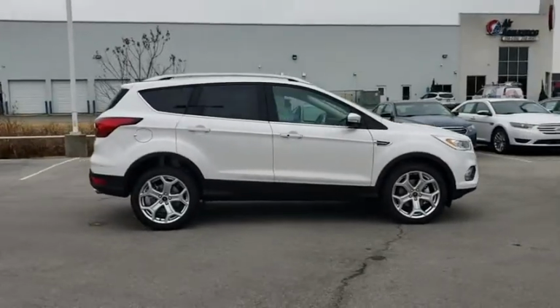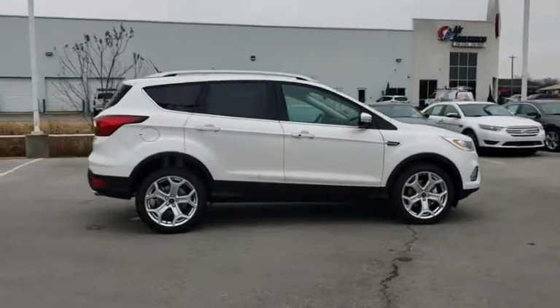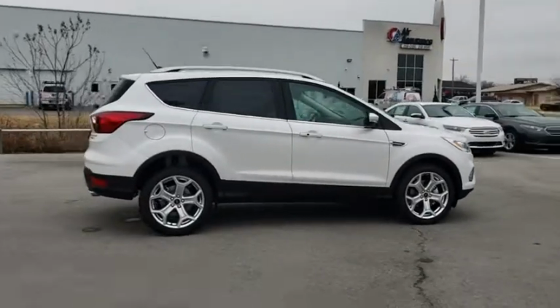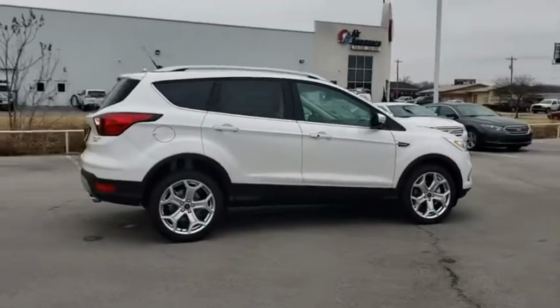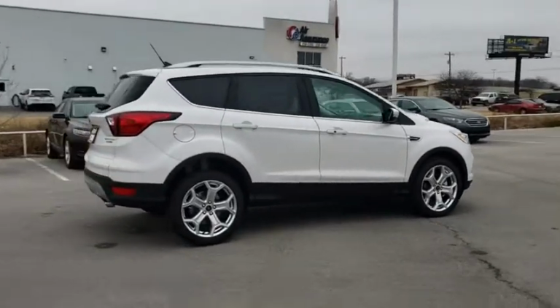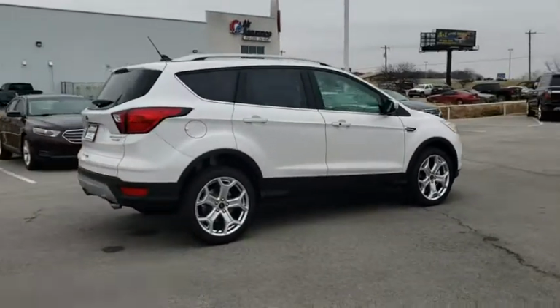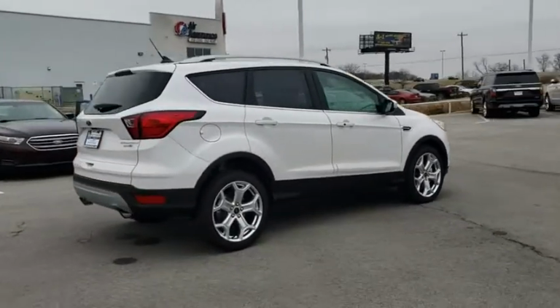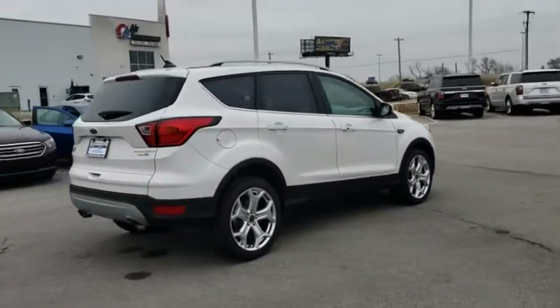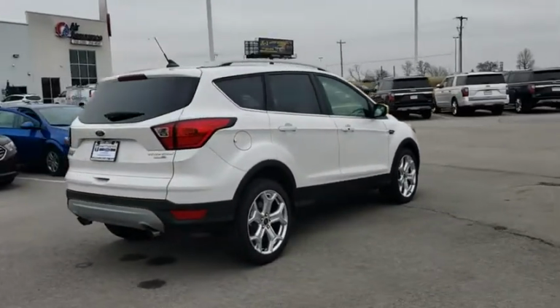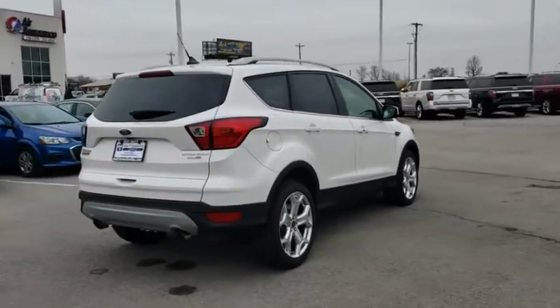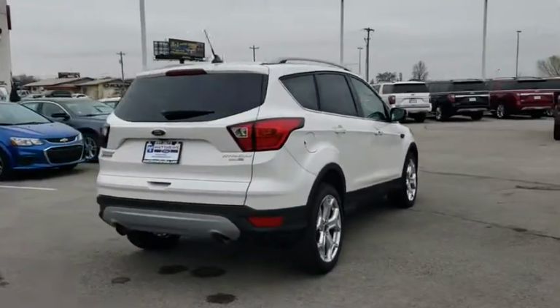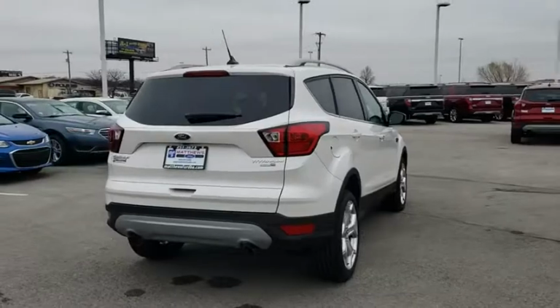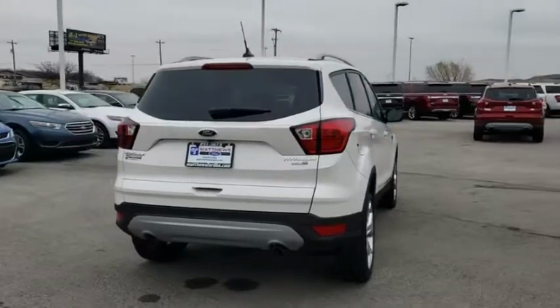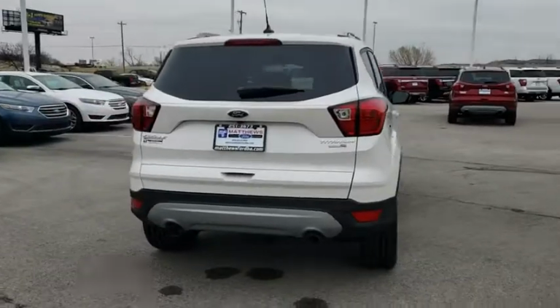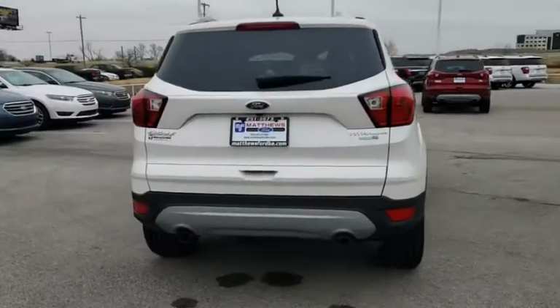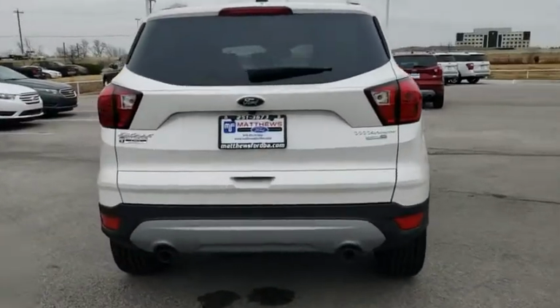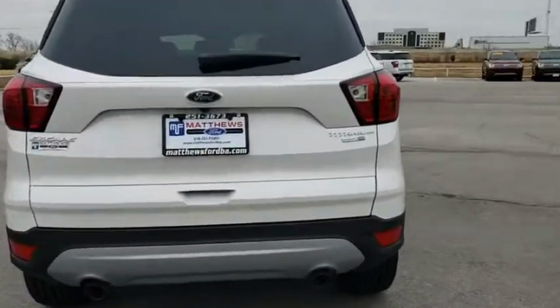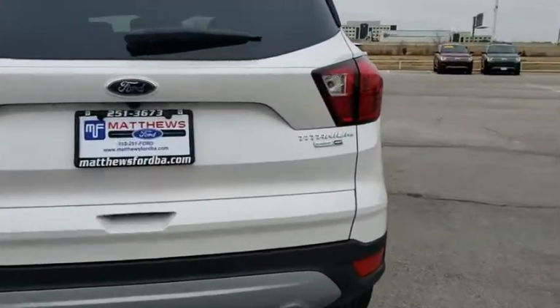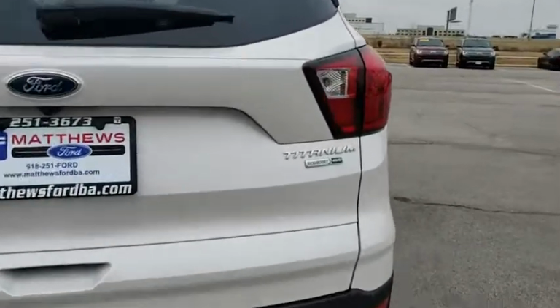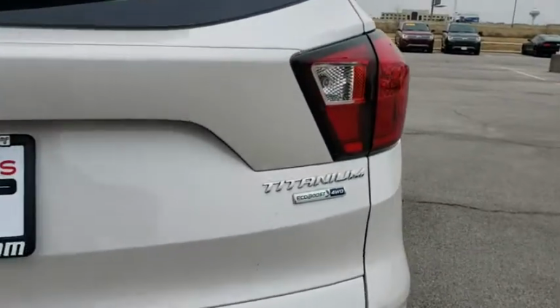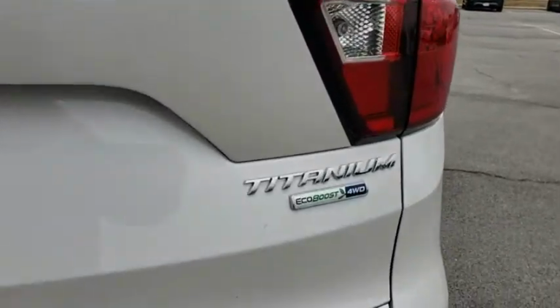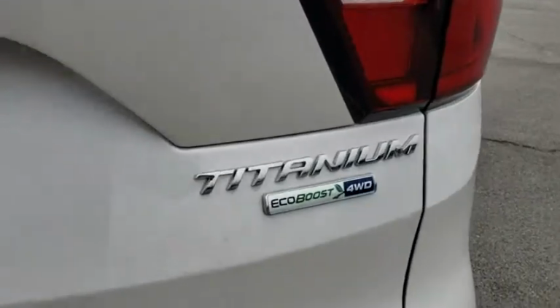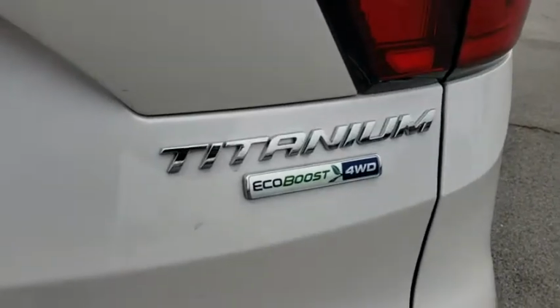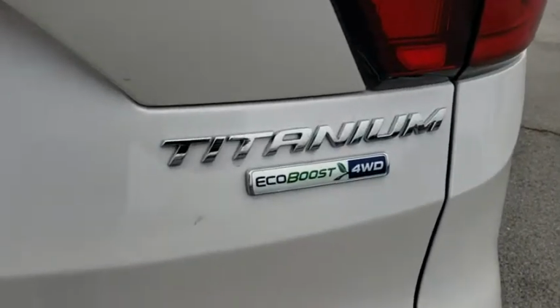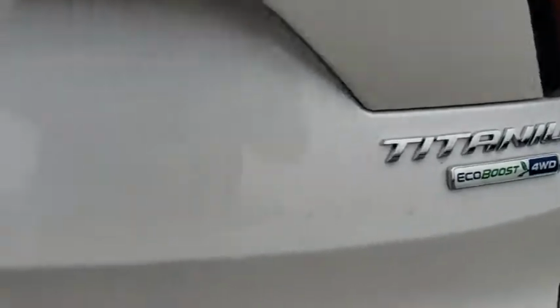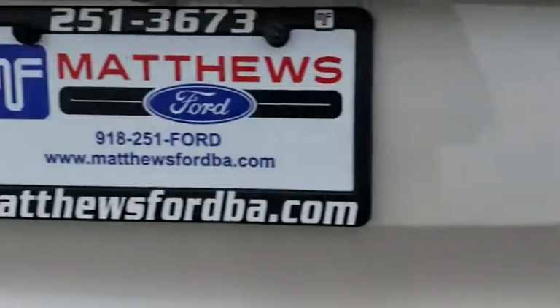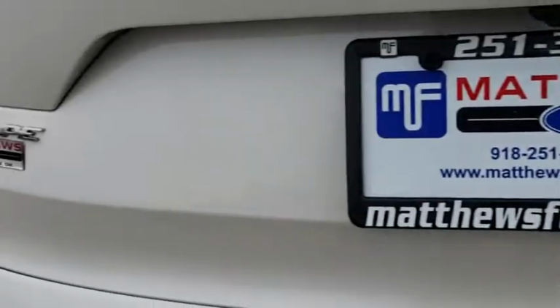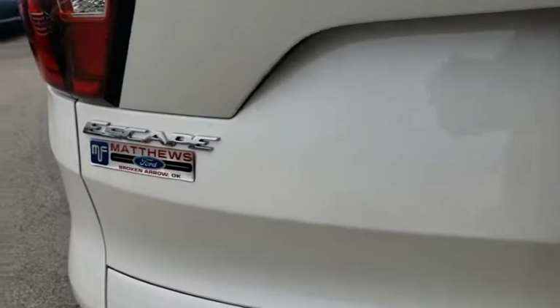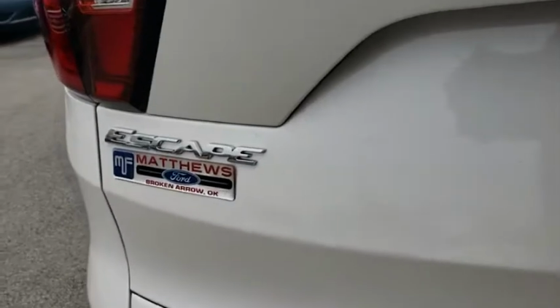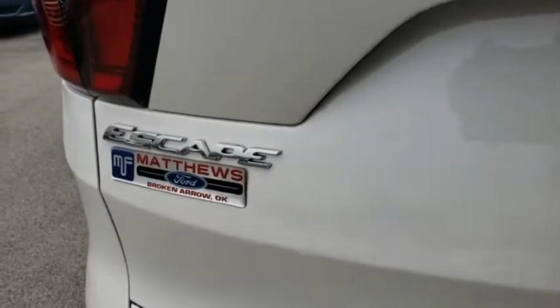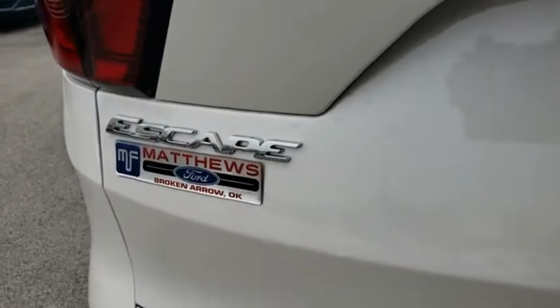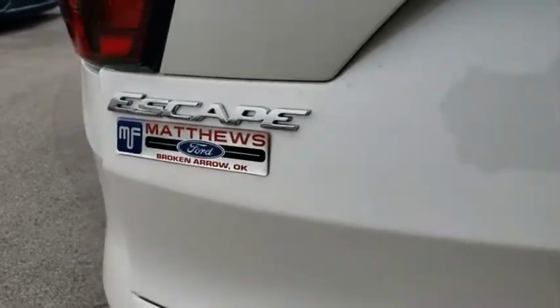Here are some of this vehicle's great options: power passenger seat, traction control, keyless entry, power liftgate, remote engine start, navigation system, stability control.